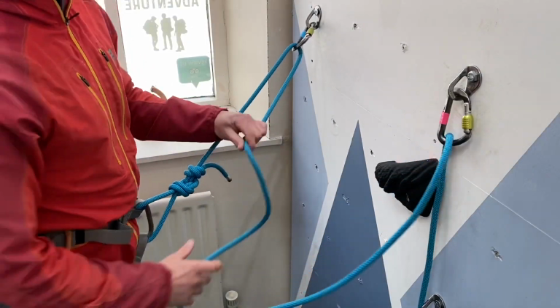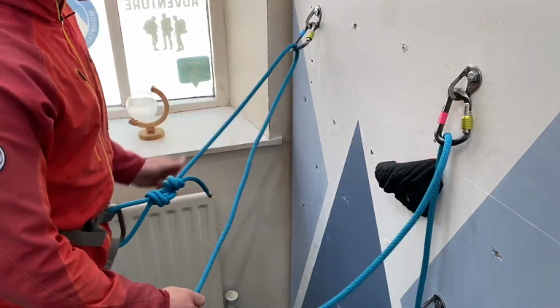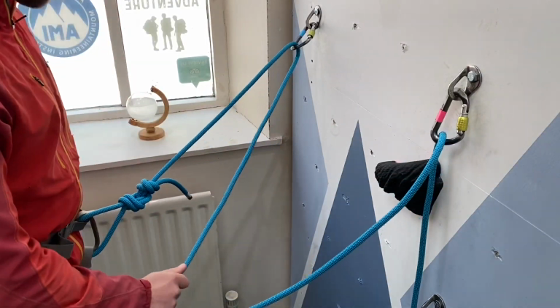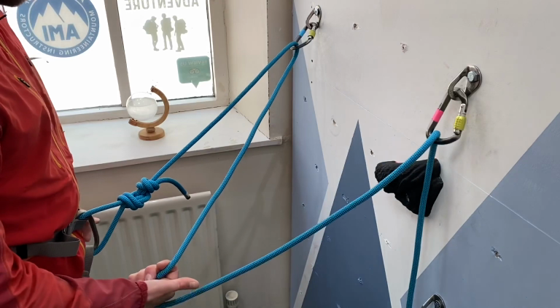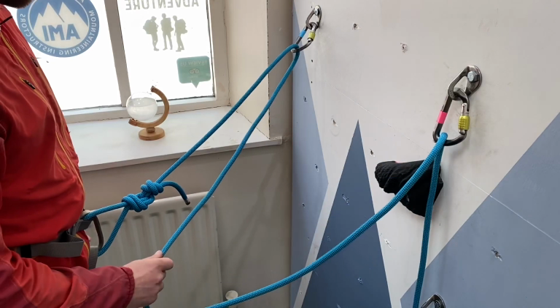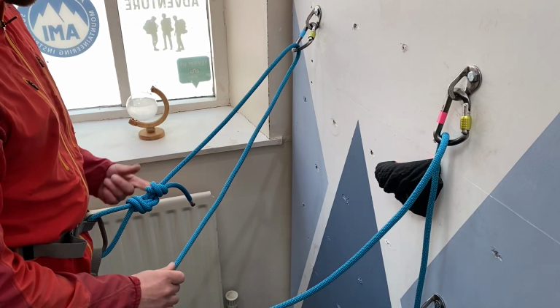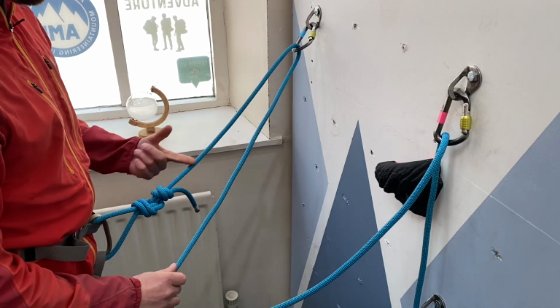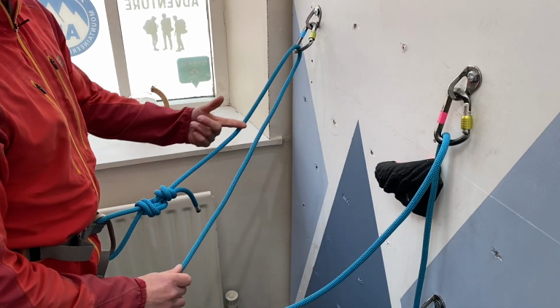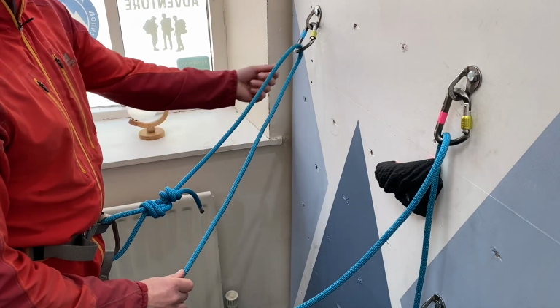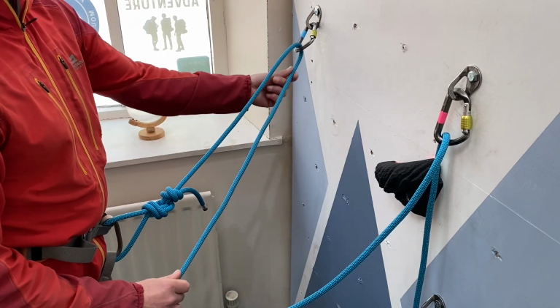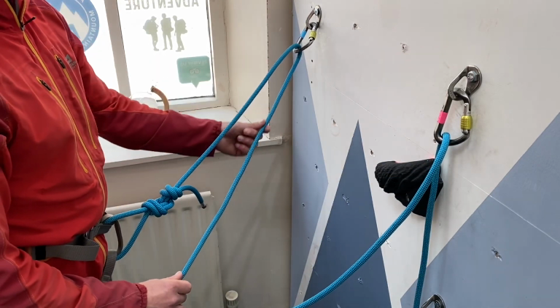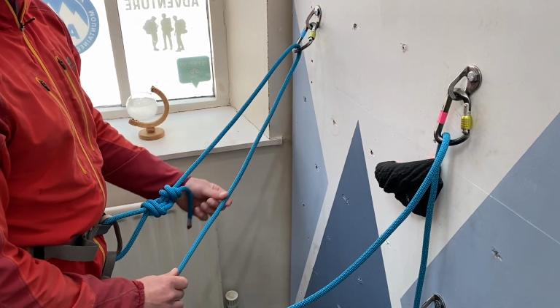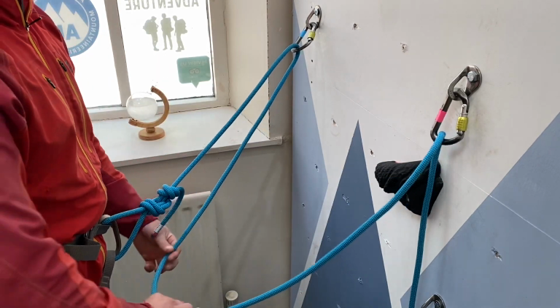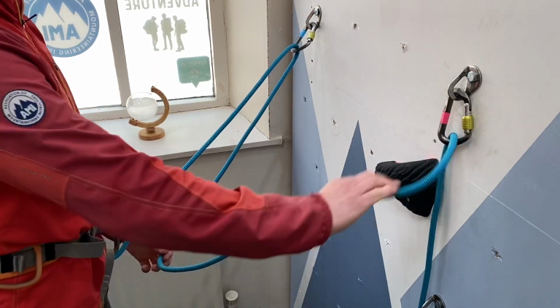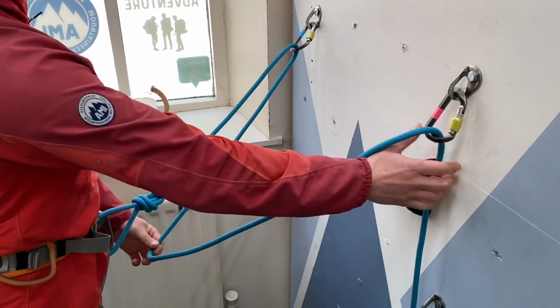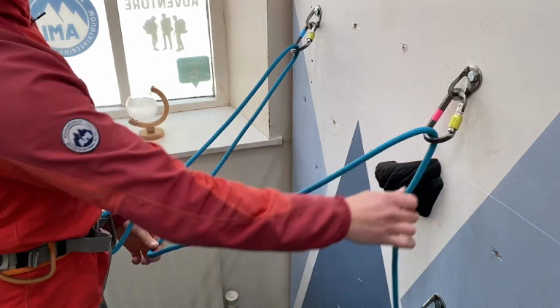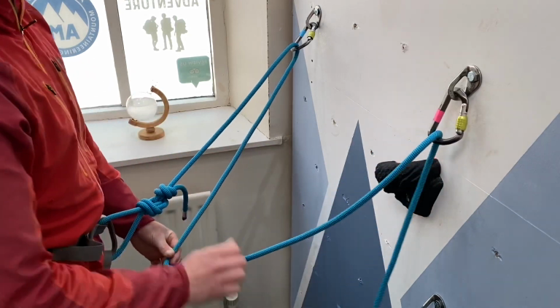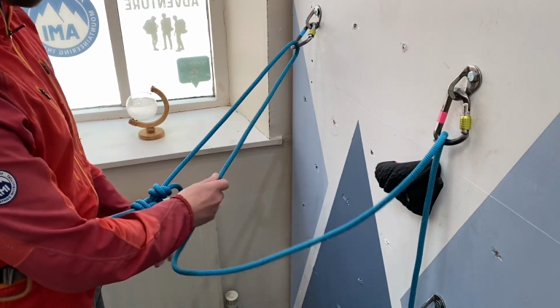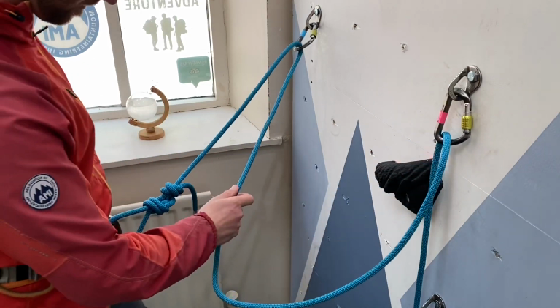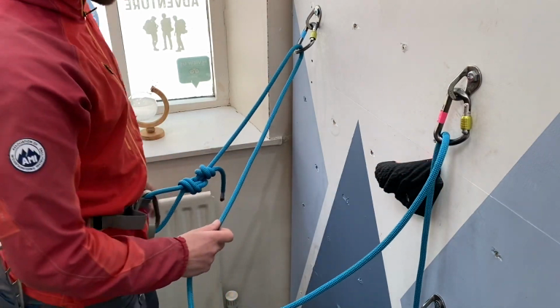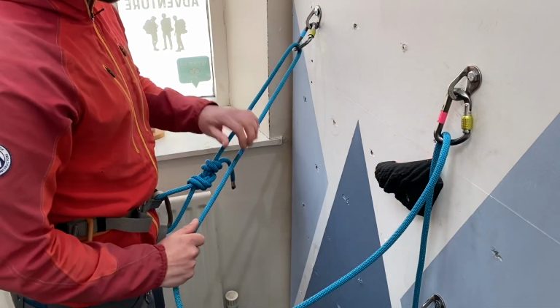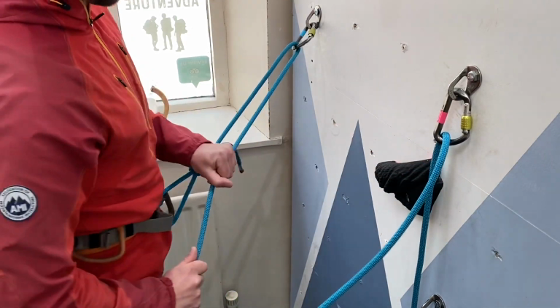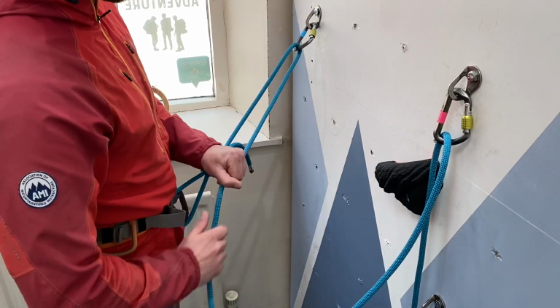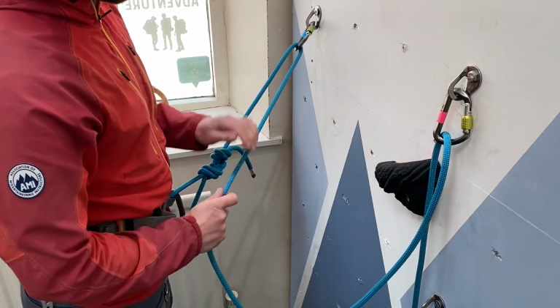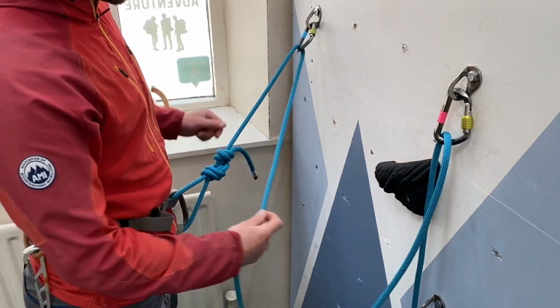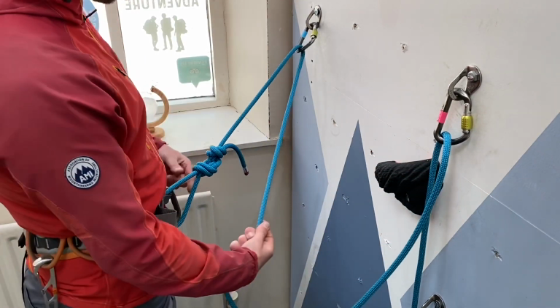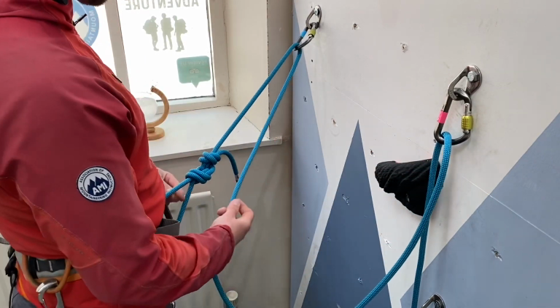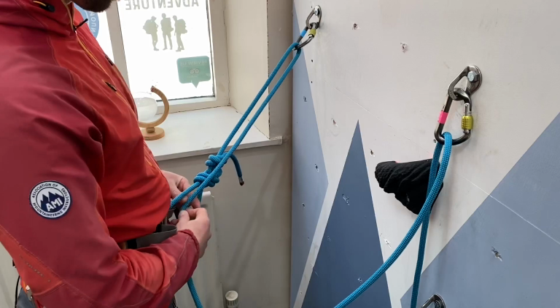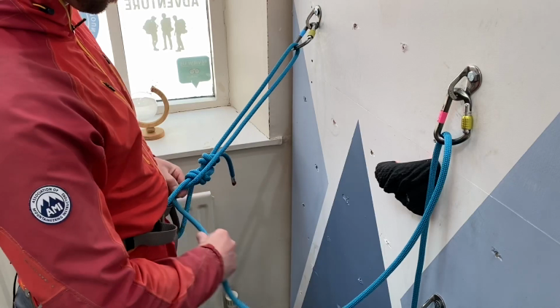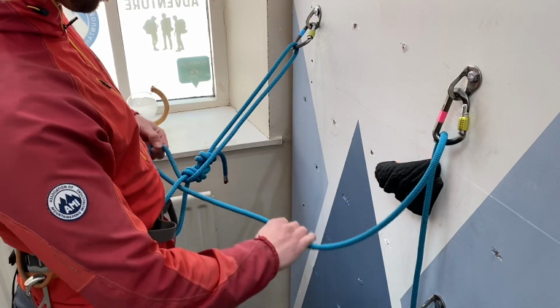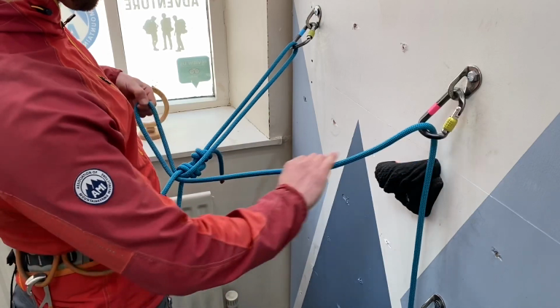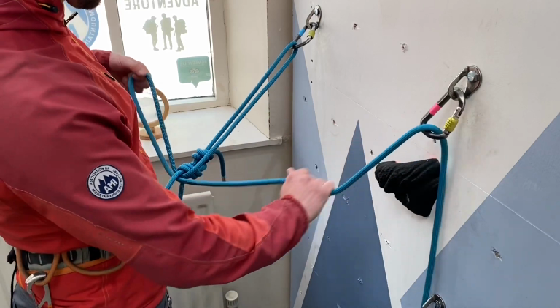Basically what we're going to be doing here instead is tying ourselves off with an overhand figure-of-eight around our rope. You do need to work out exactly where you're going to be belaying from, as this system is really hard to adjust once you've tied it.